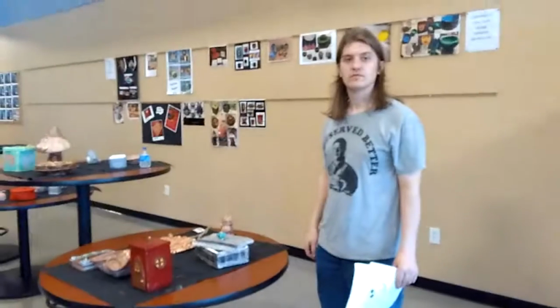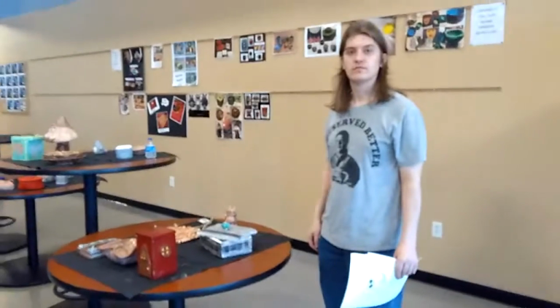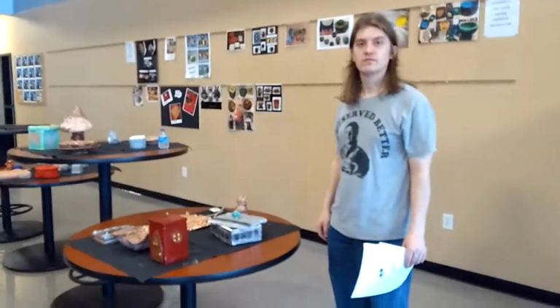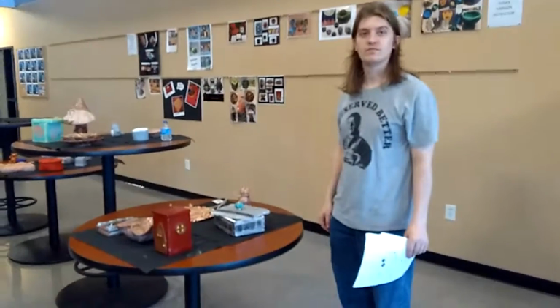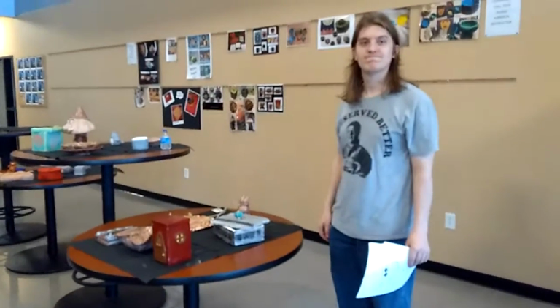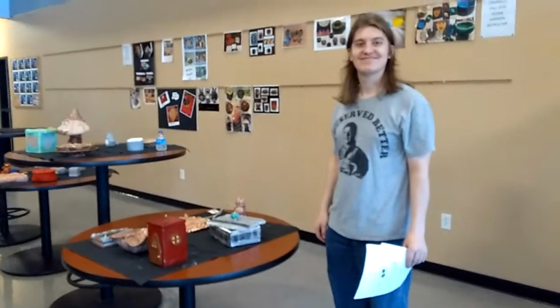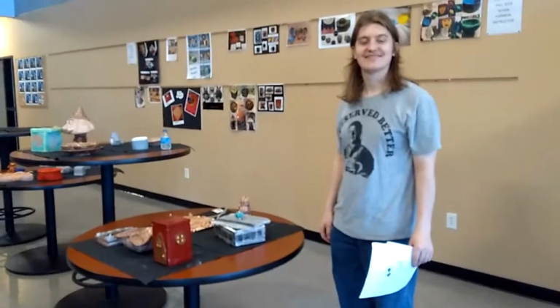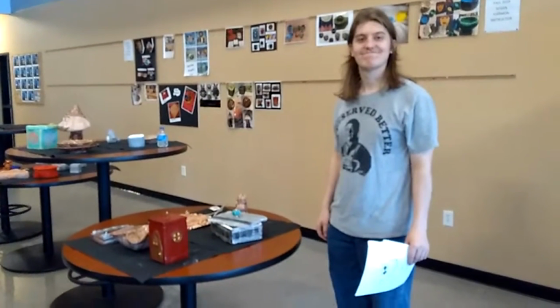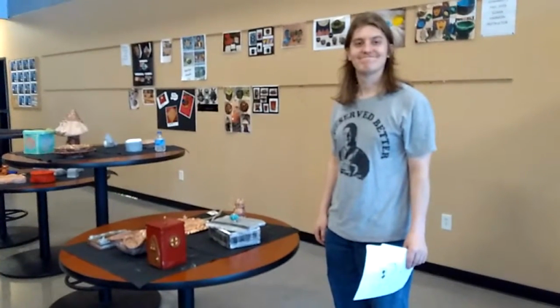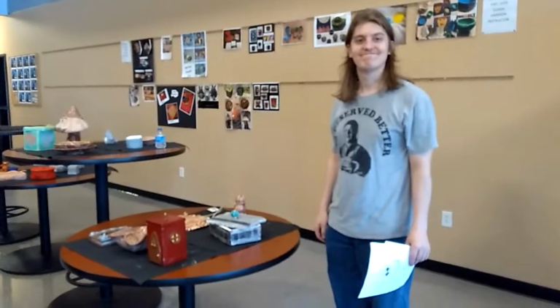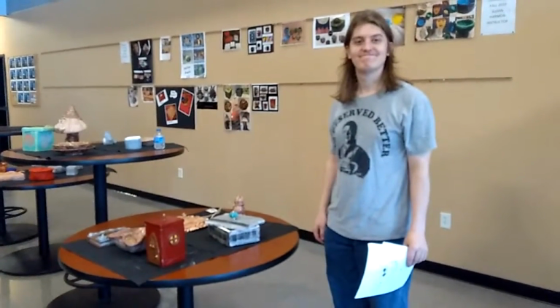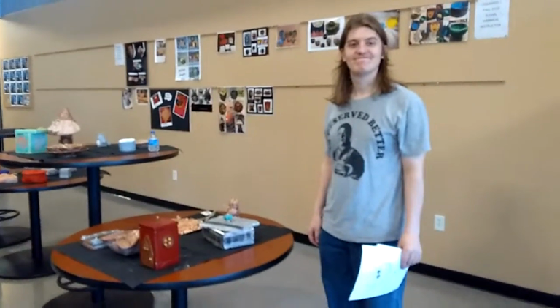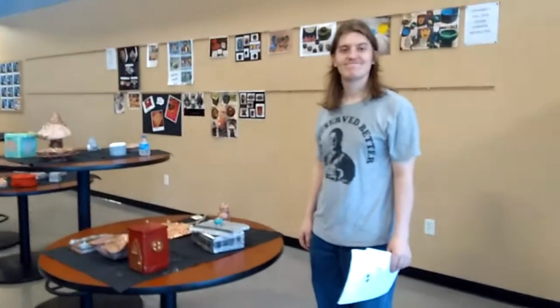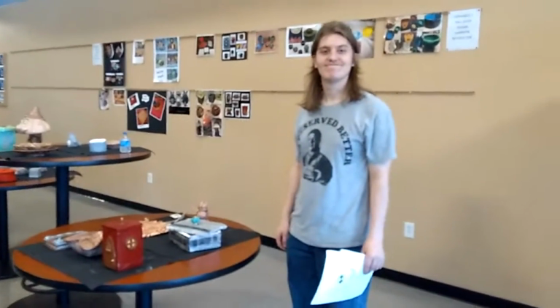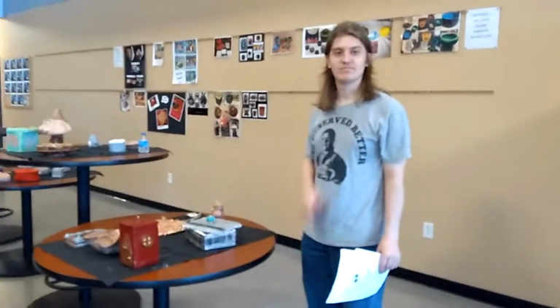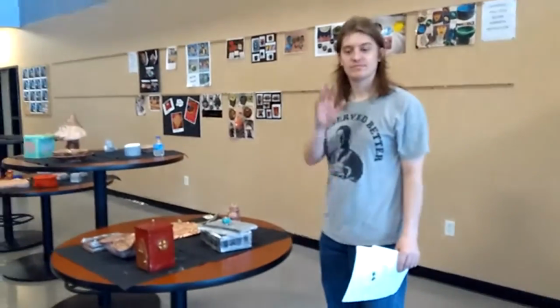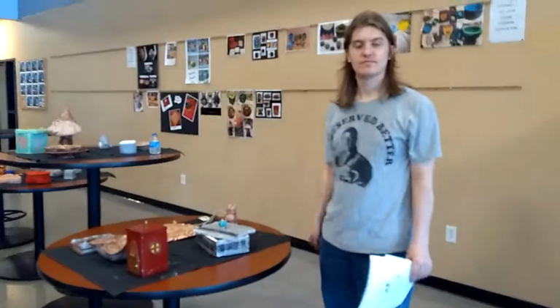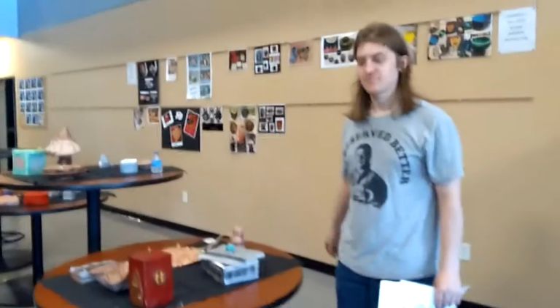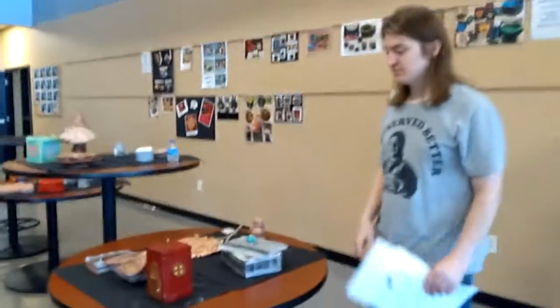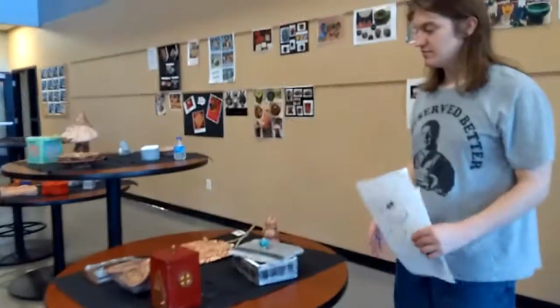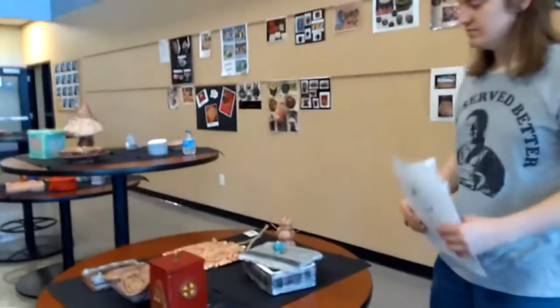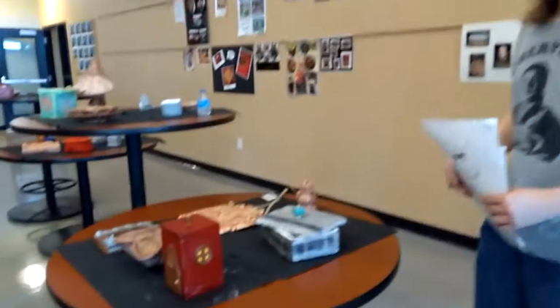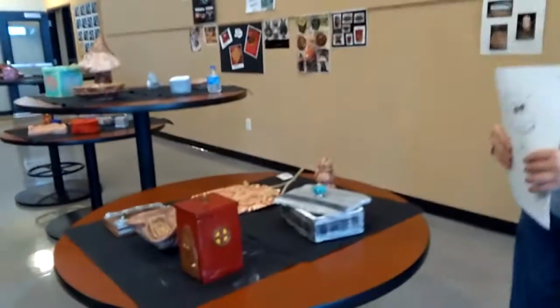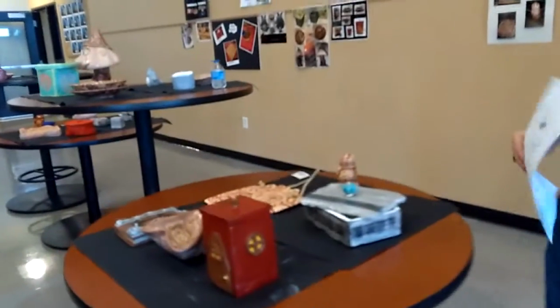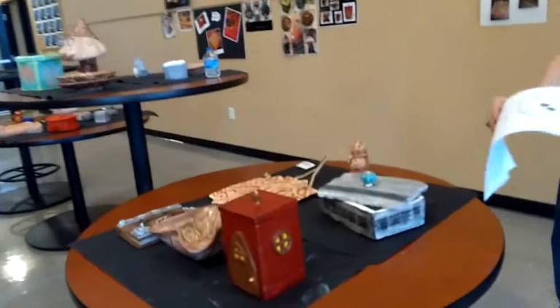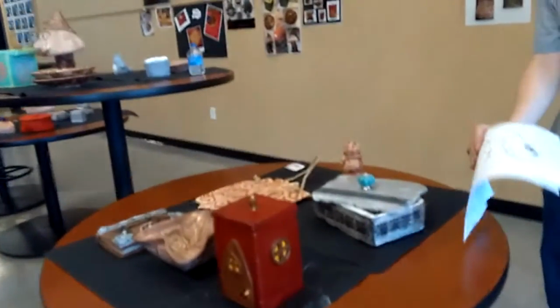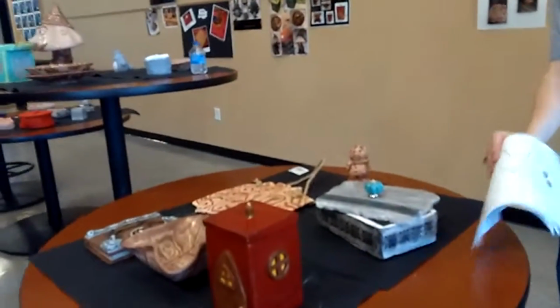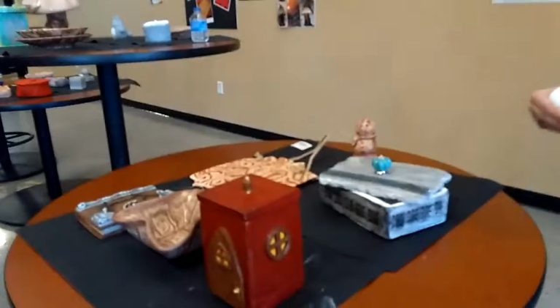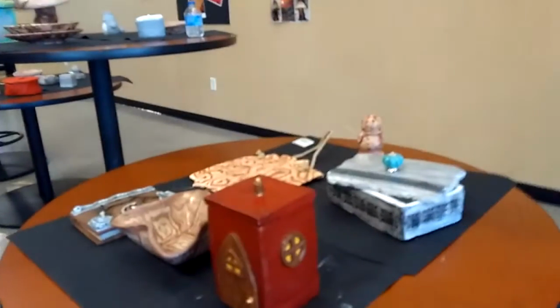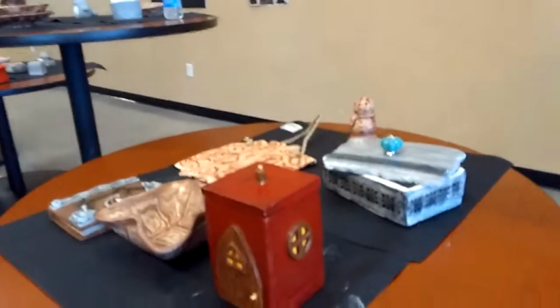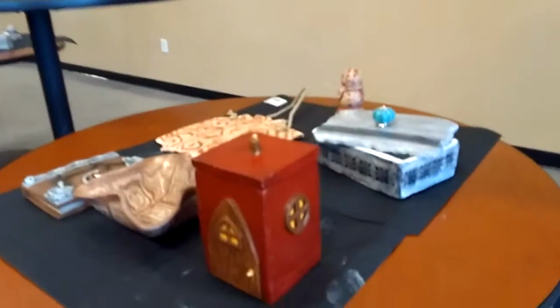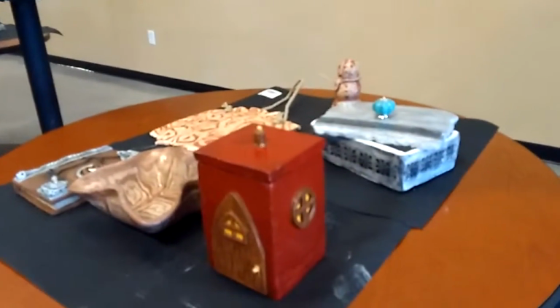This is Central Texas College, Fort Hood Campus, and this is Ceramics One. Tristan, why don't you tell us about your projects, which one you like the best and why, and which one you like the least, the way it turned out.